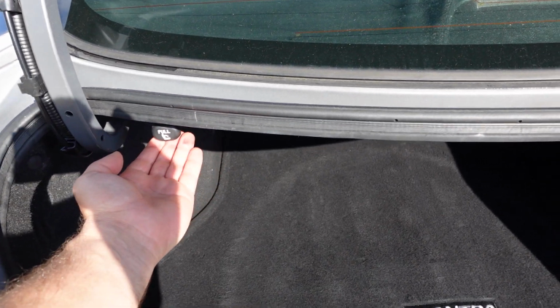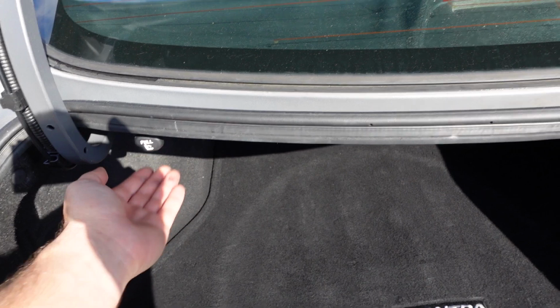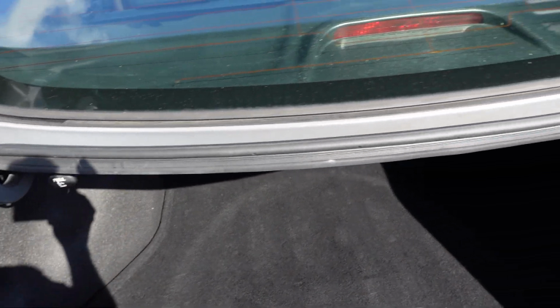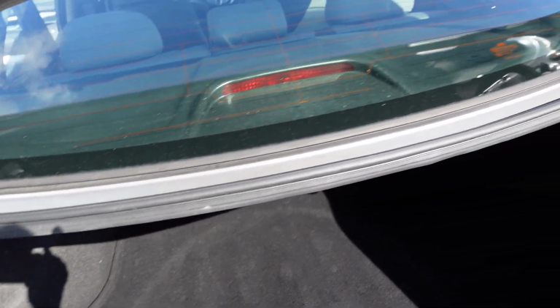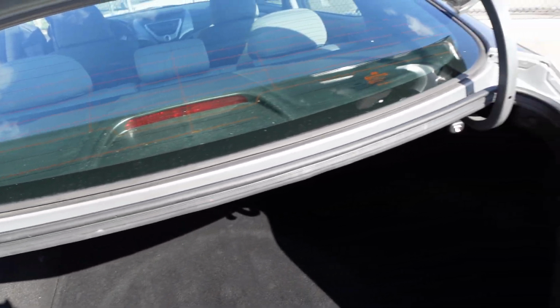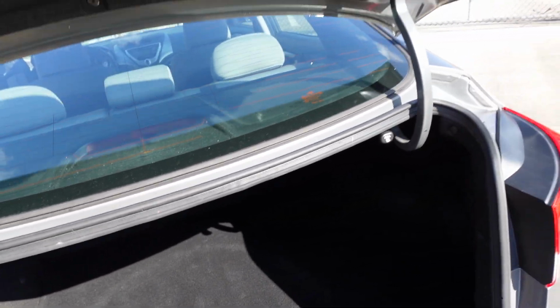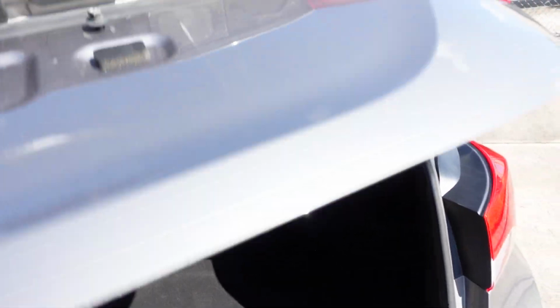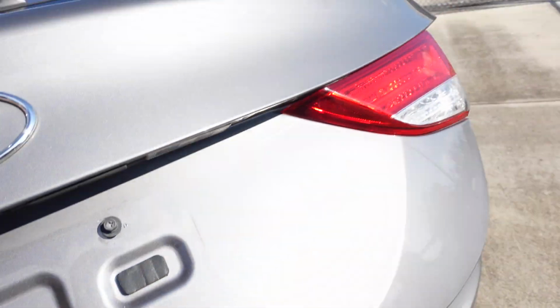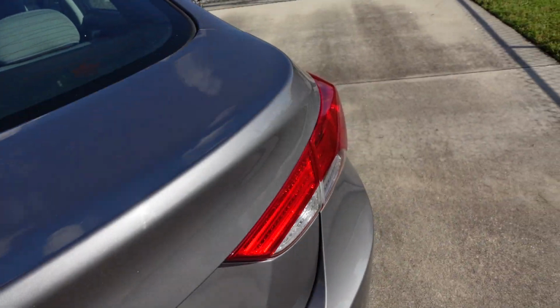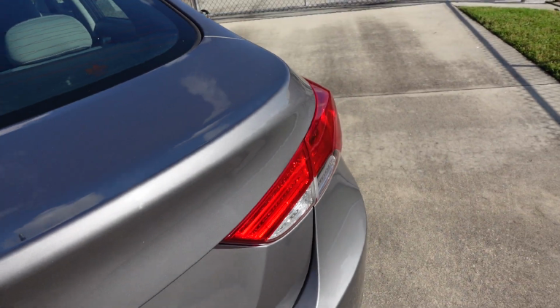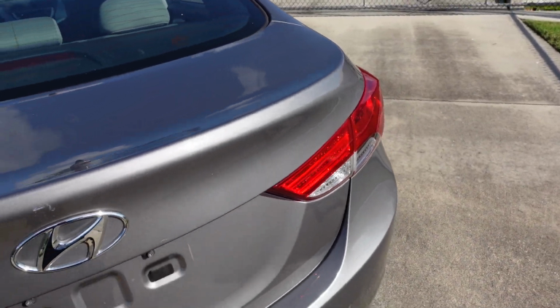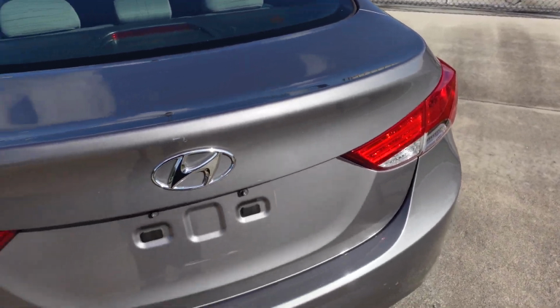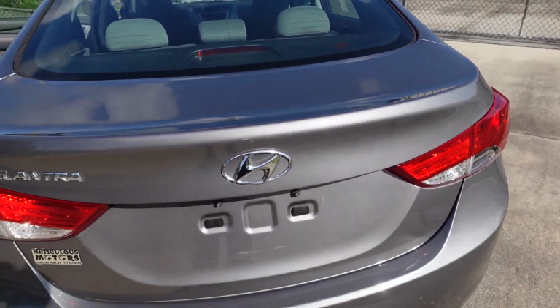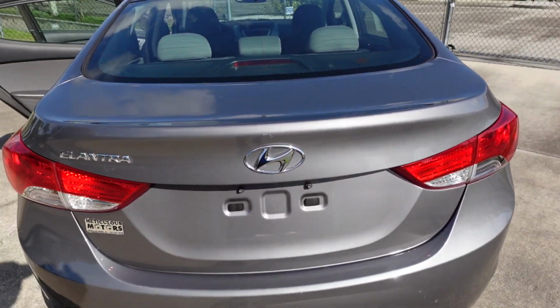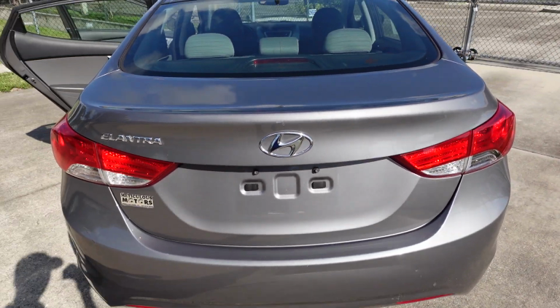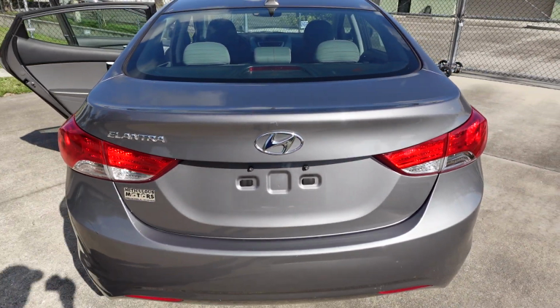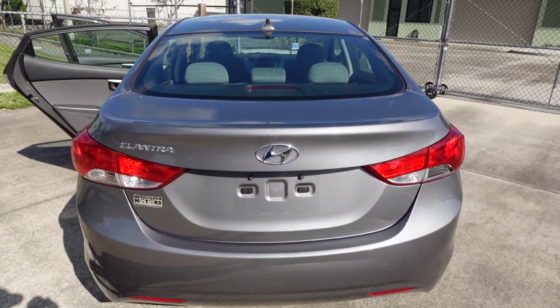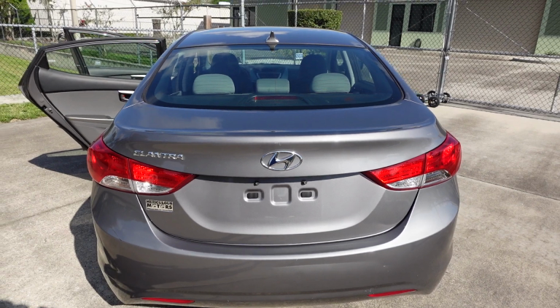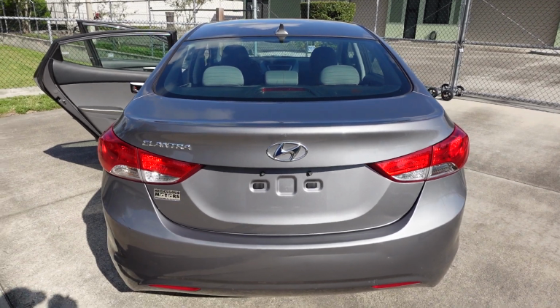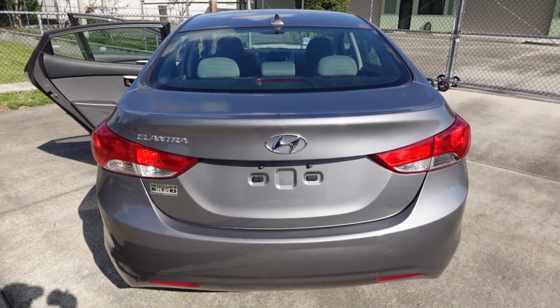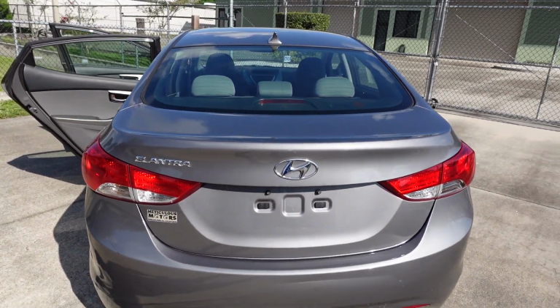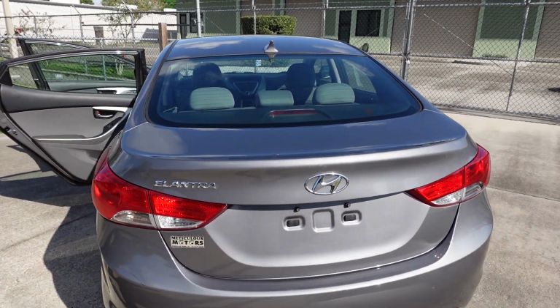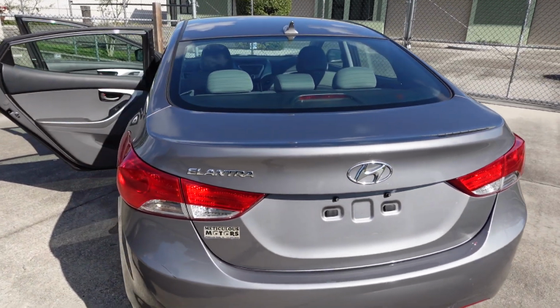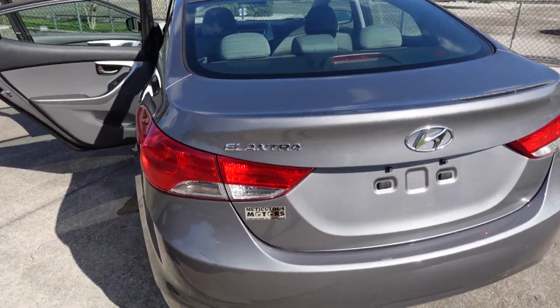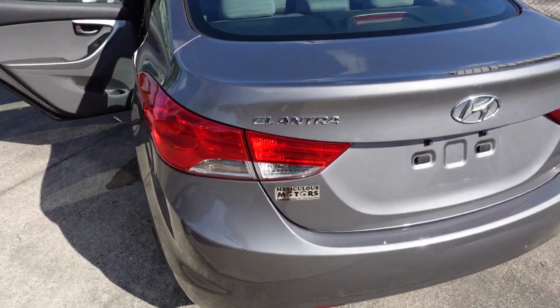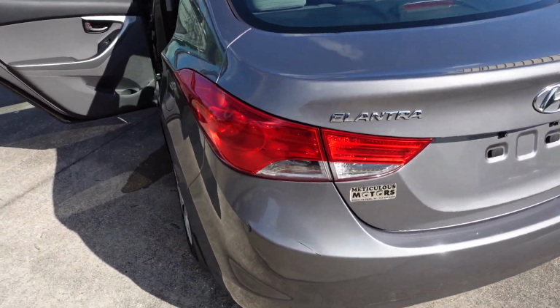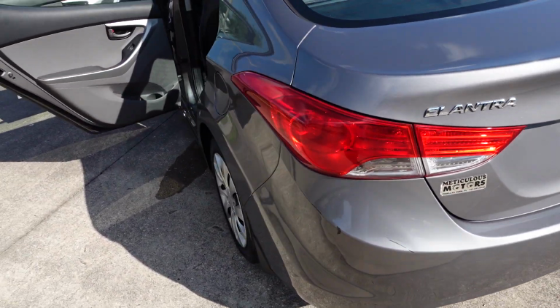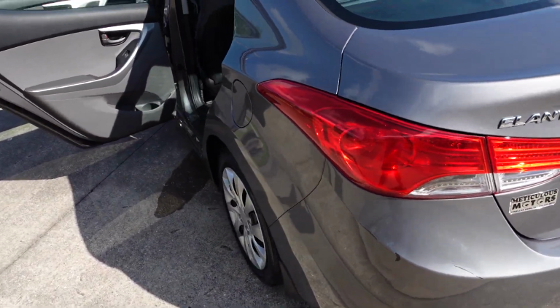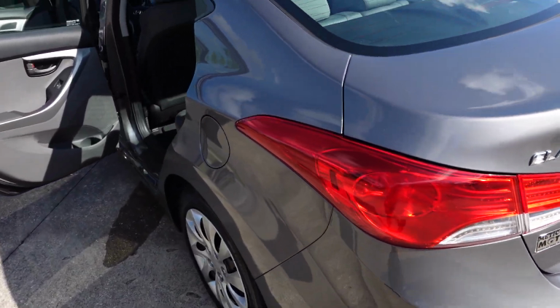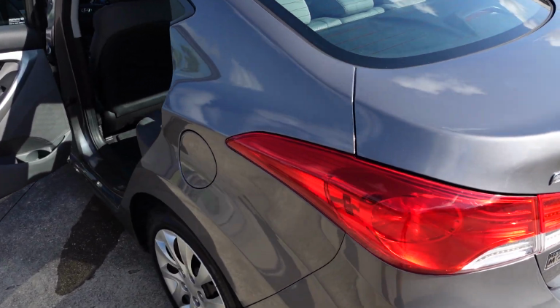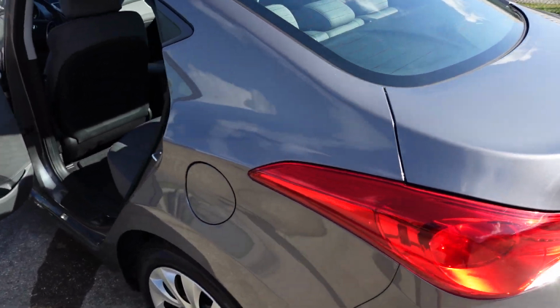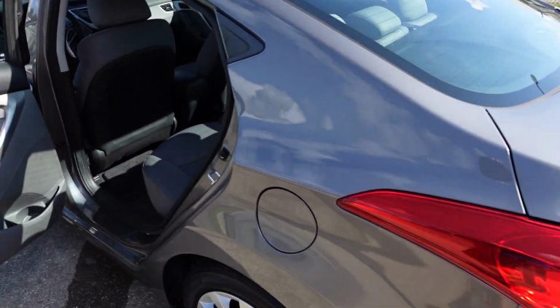It comes with a tire inflator kit — again, very common for Hyundai and Kia to have that. It has split fold 60/40 rear seats, so you can pull those tabs and fold the rear seats down to give you plenty of trunk space. It's definitely a very efficient vehicle, not only with fuel but with space and functionality.